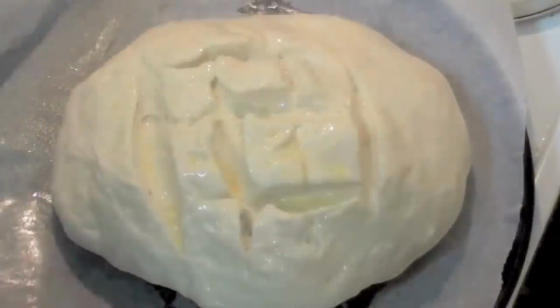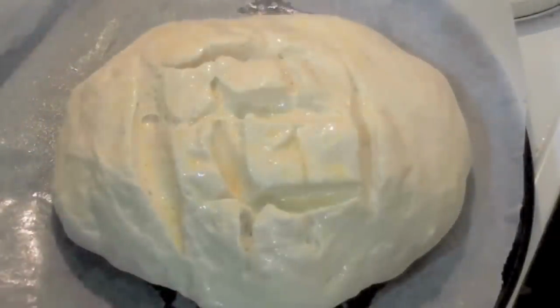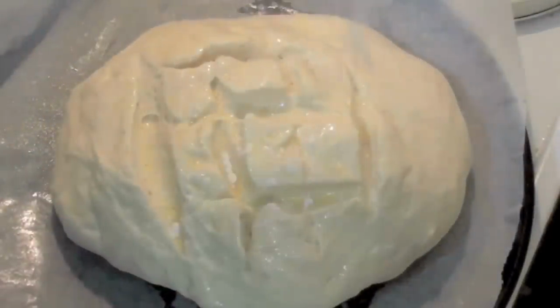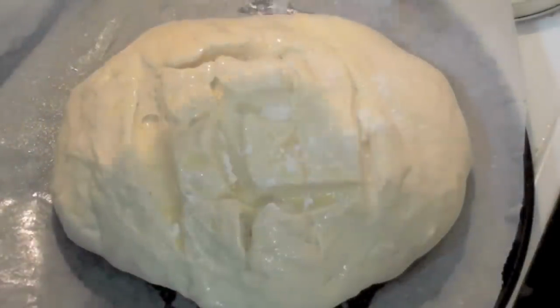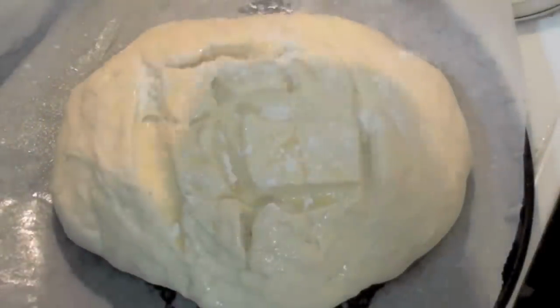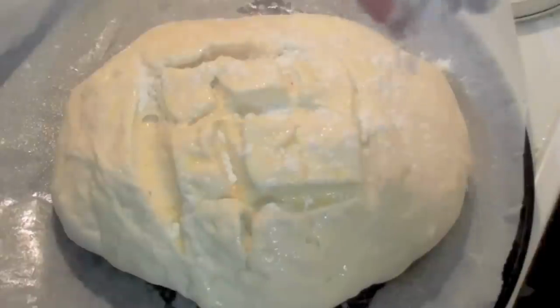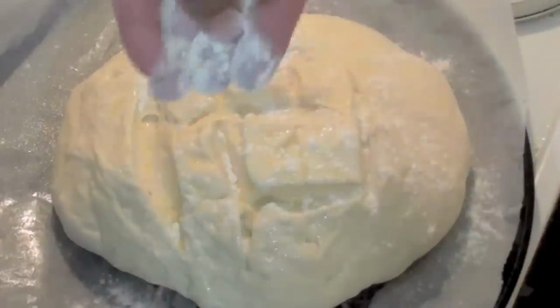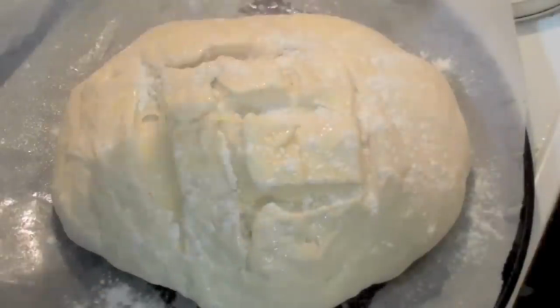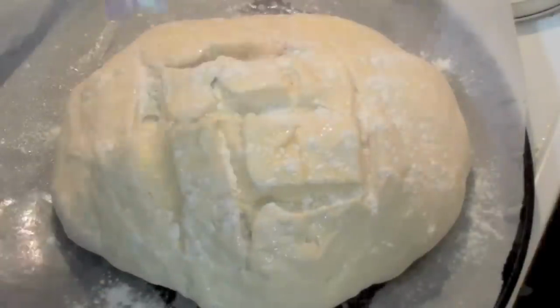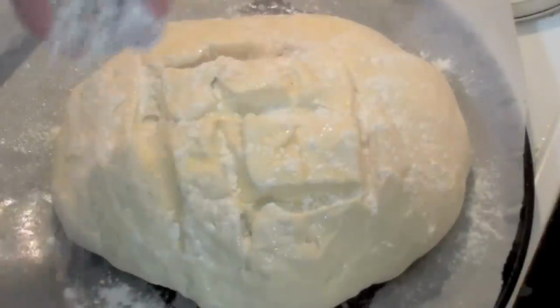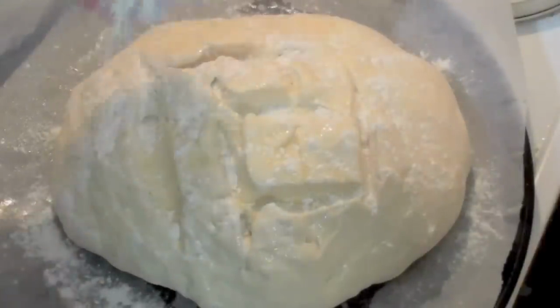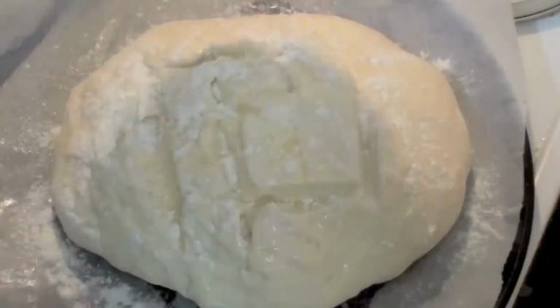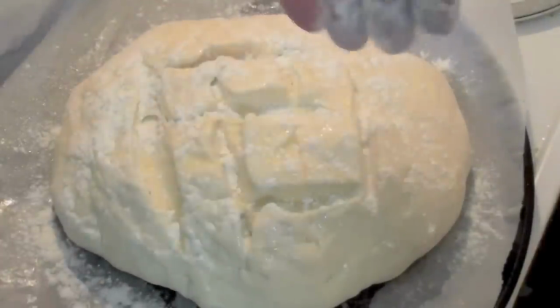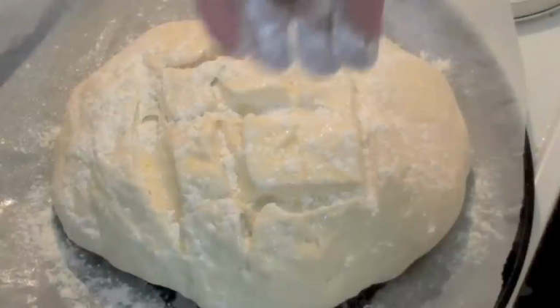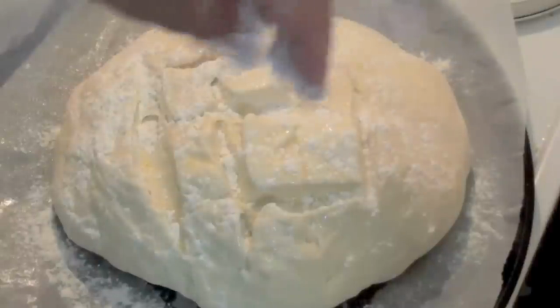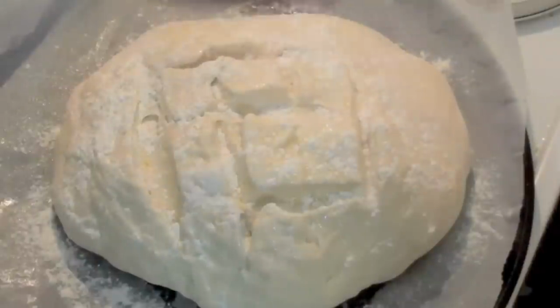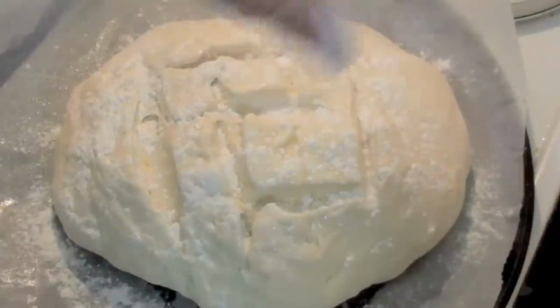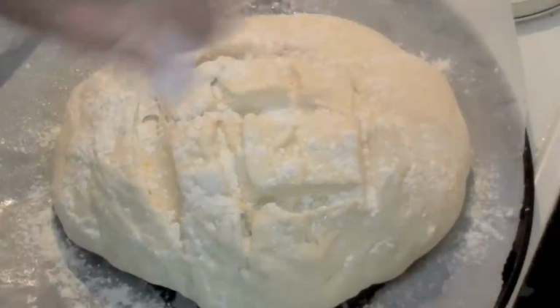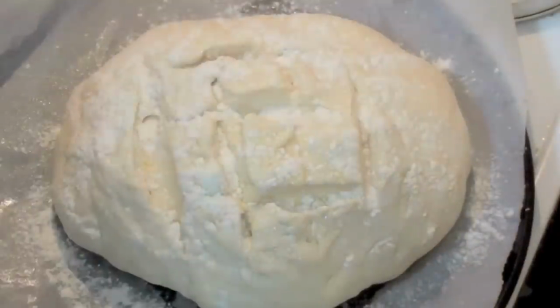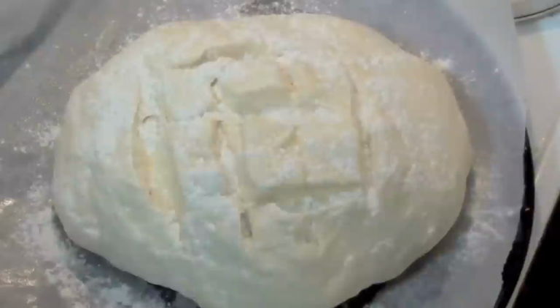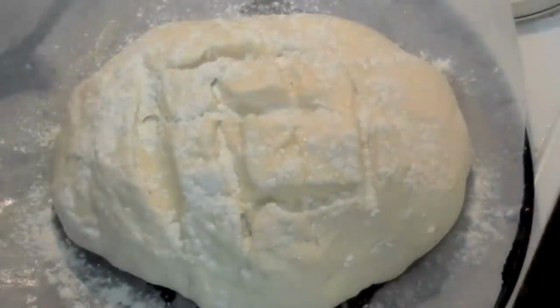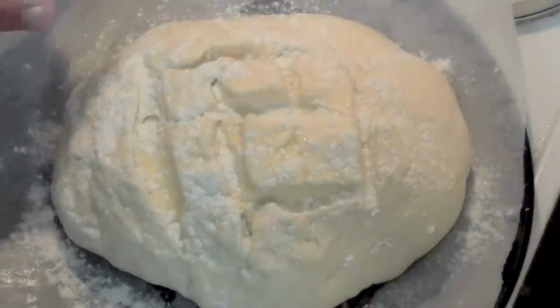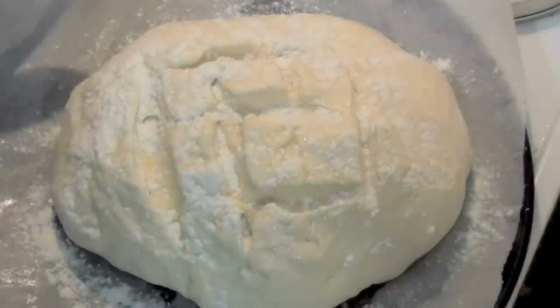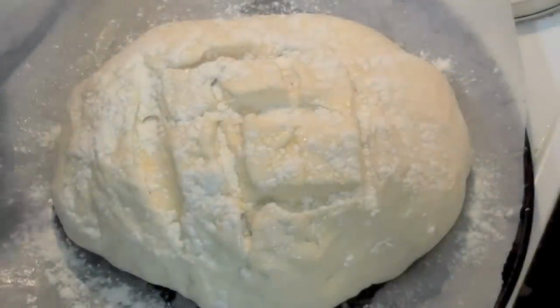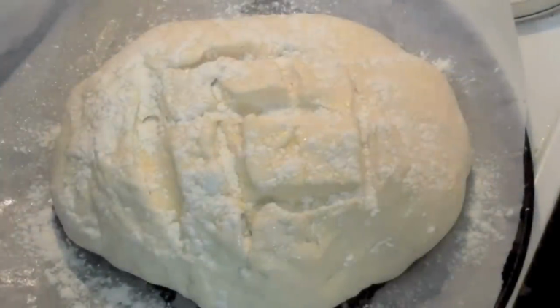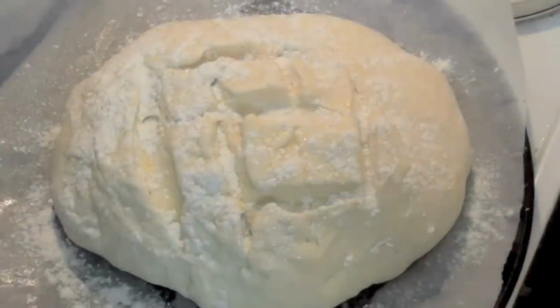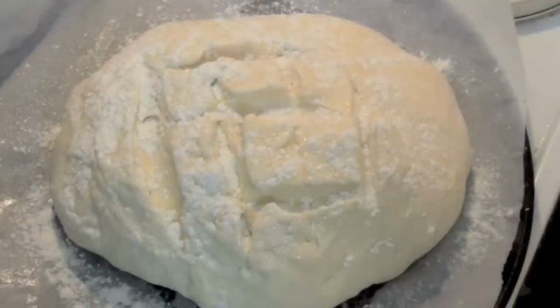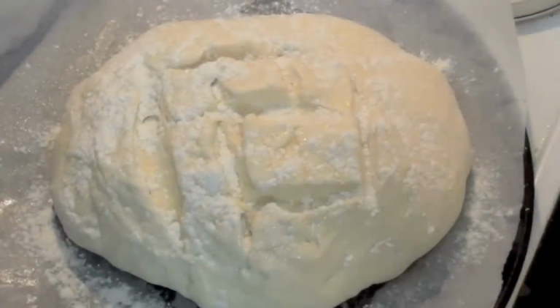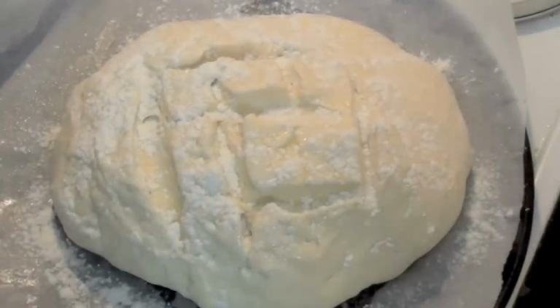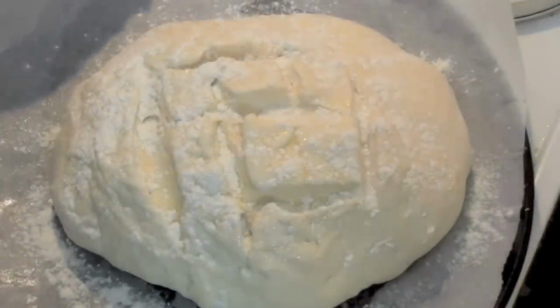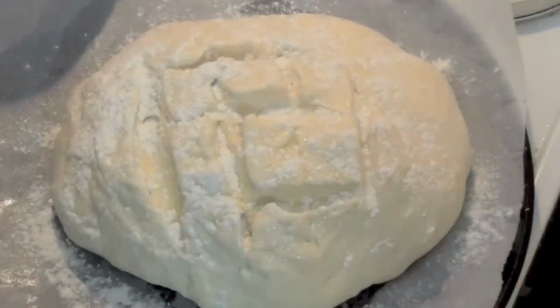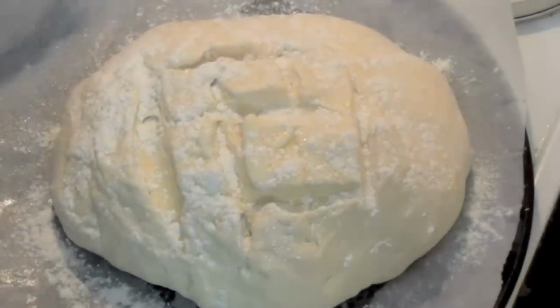Next, just give it a light dust with some flour — you don't have to cover the whole thing, just most of it. Then place this into a preheated oven at two hundred degrees Celsius for thirty-five to forty minutes.